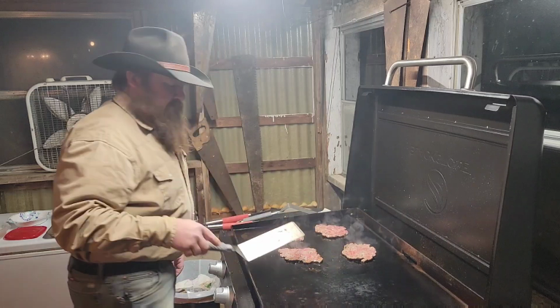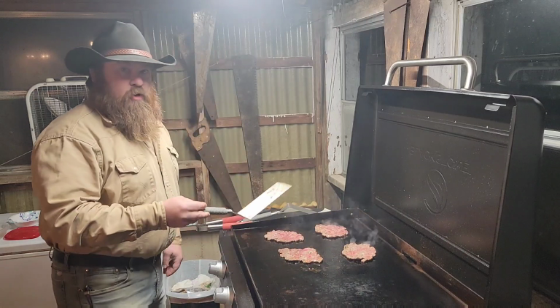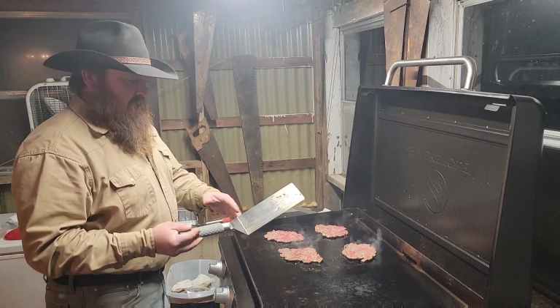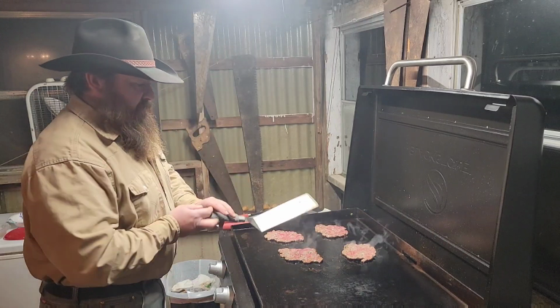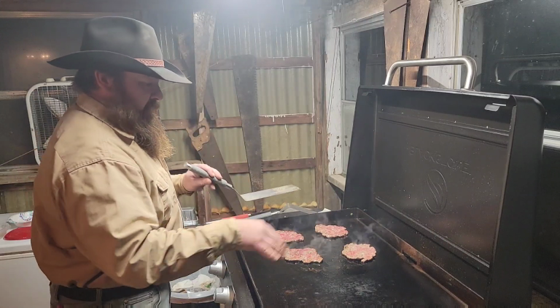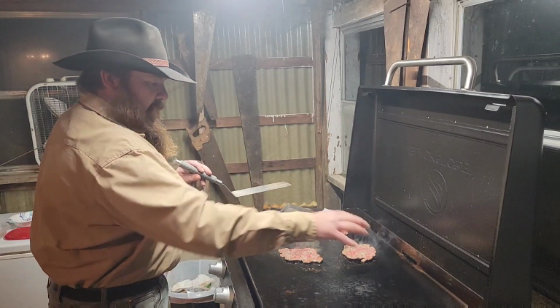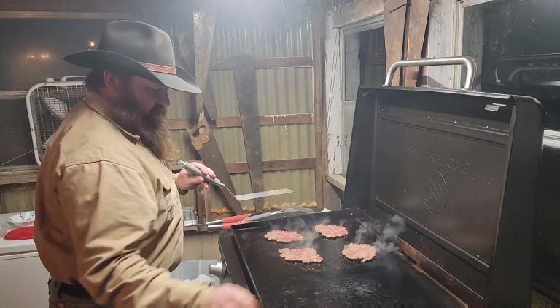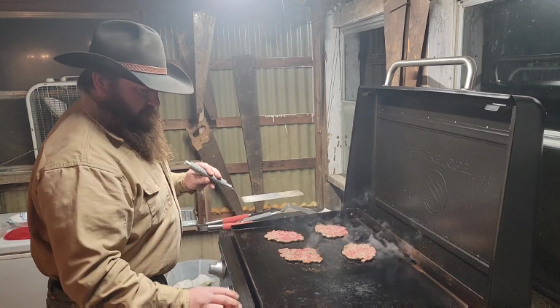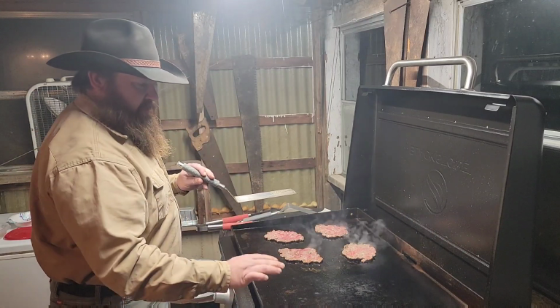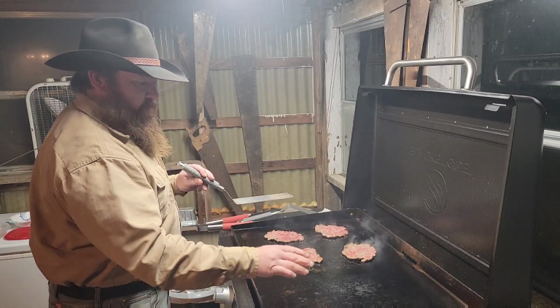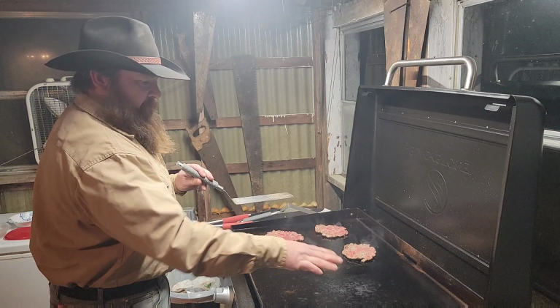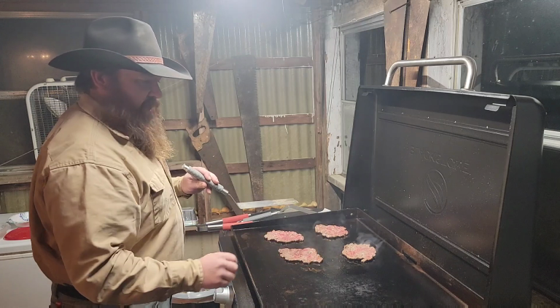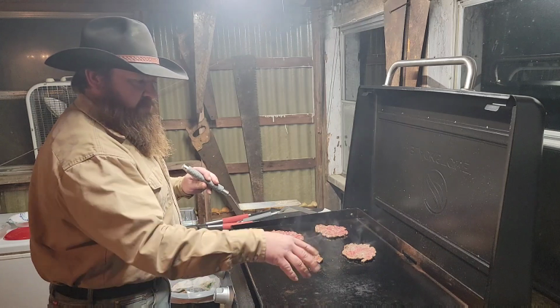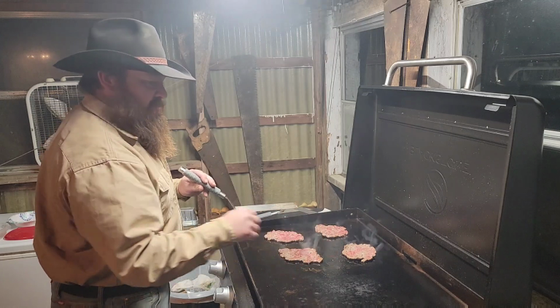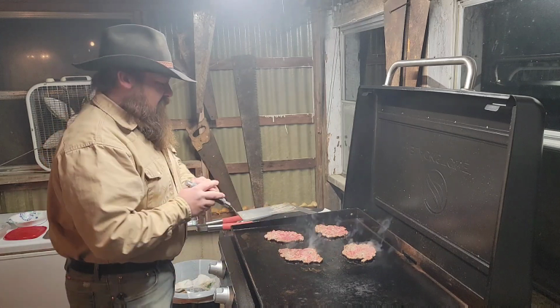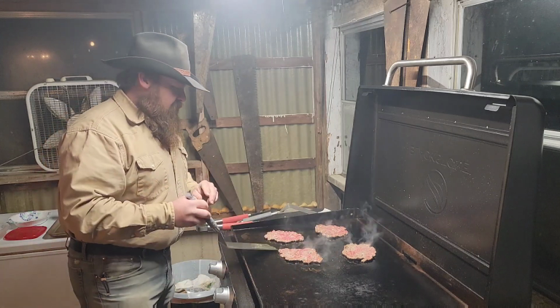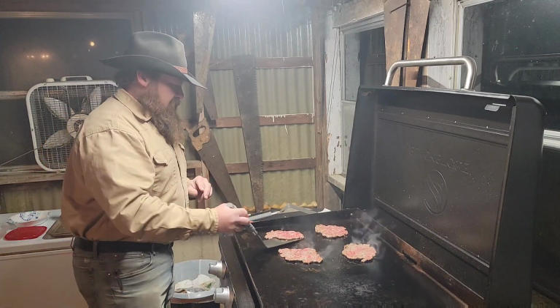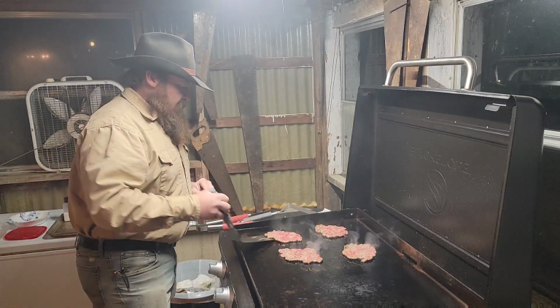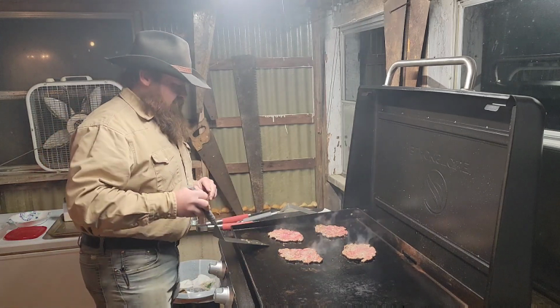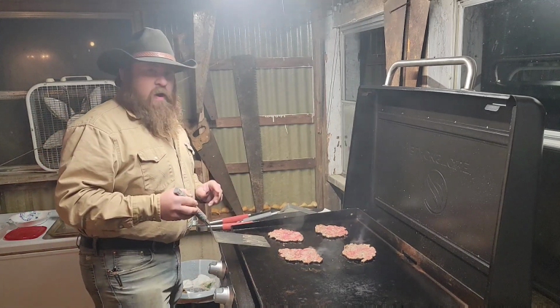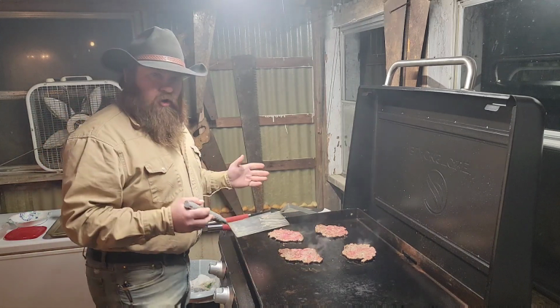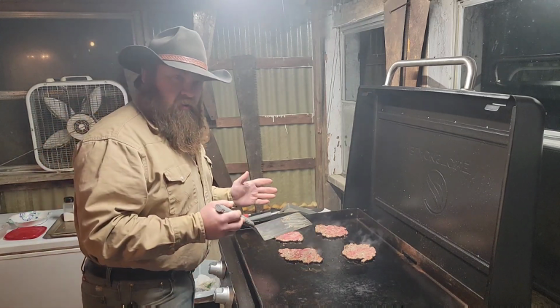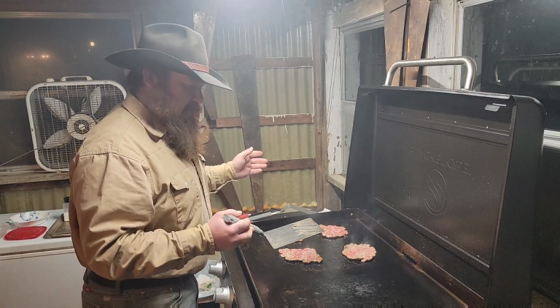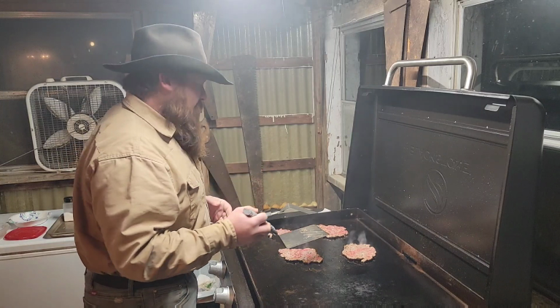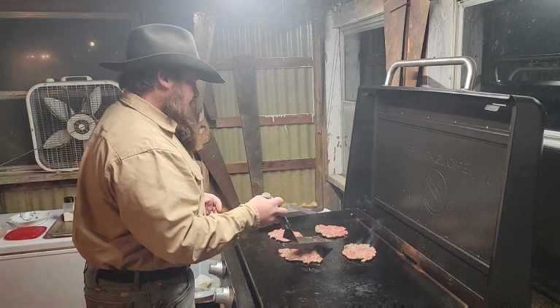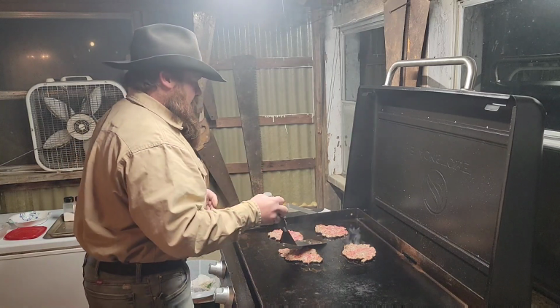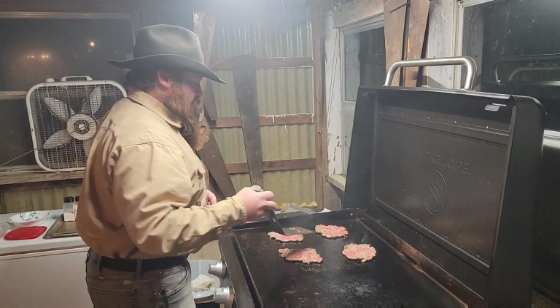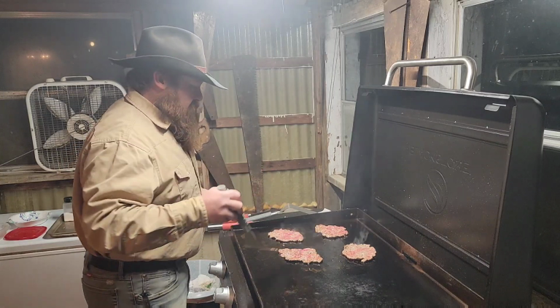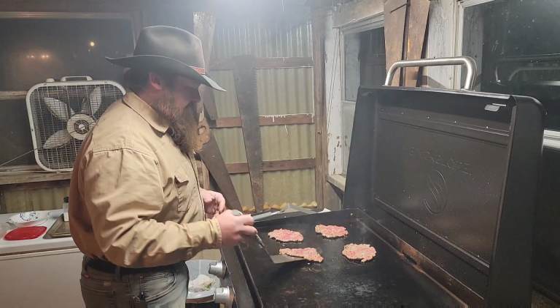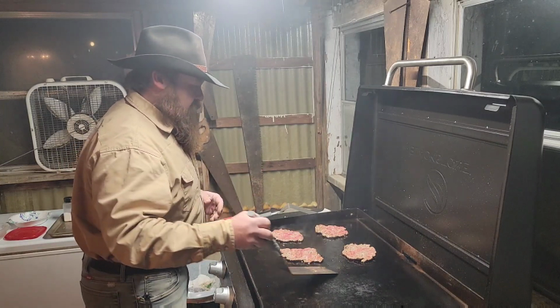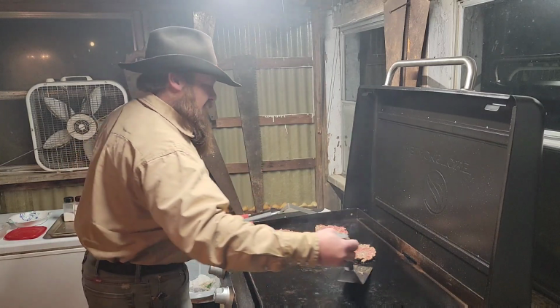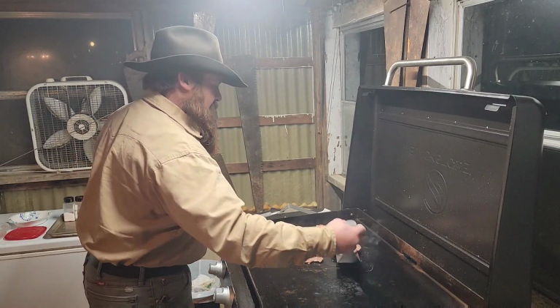If you were doing buns, I'd have these burgers on at lower heat and have your buns toasting on this side. My wife and I are currently on a keto diet, so we don't do the bread thing right now.